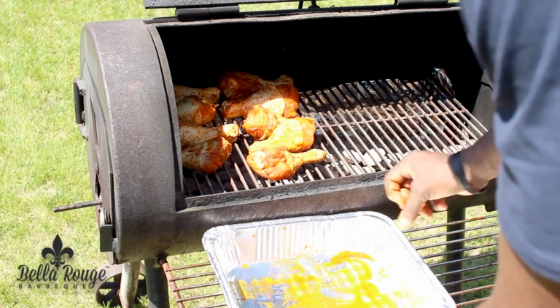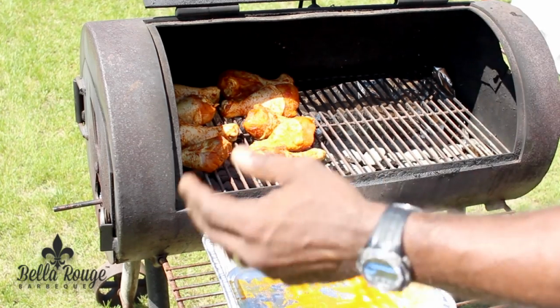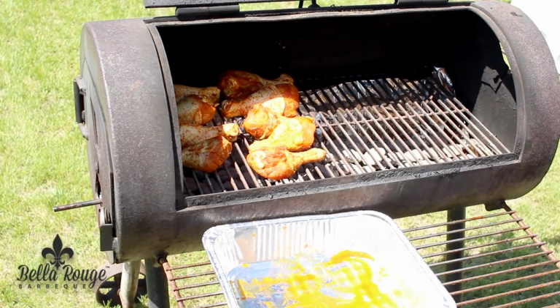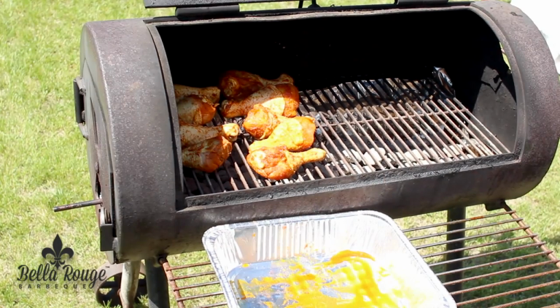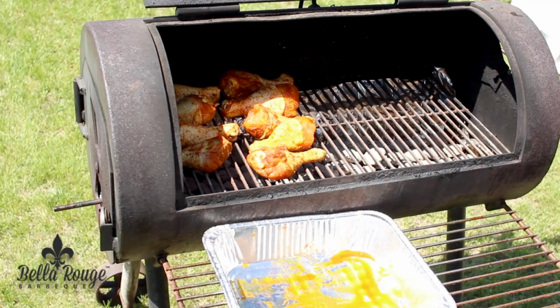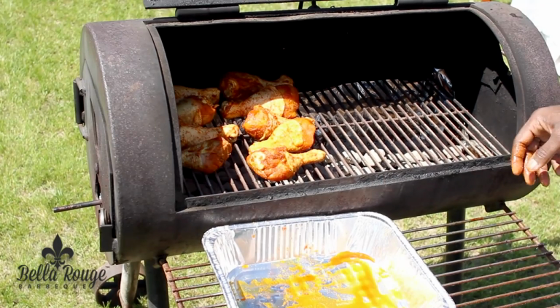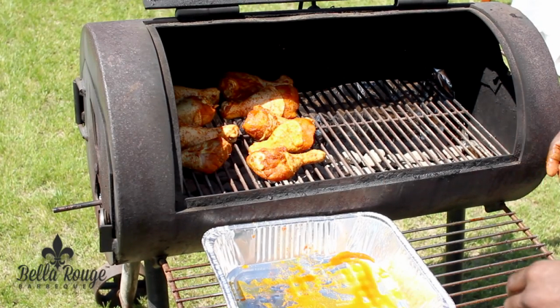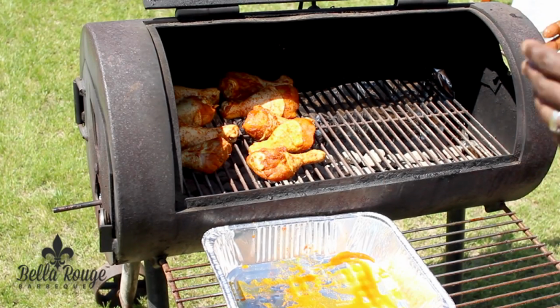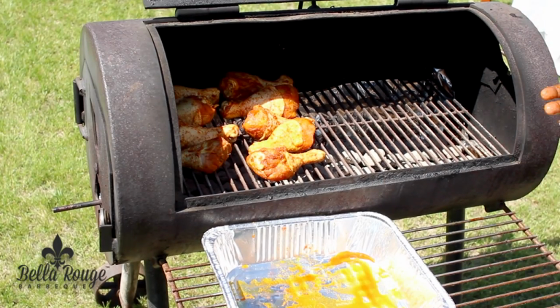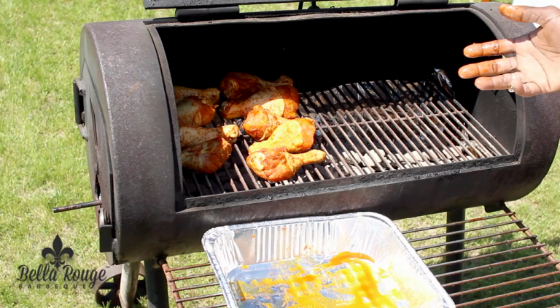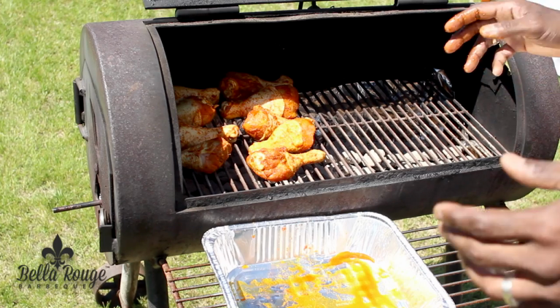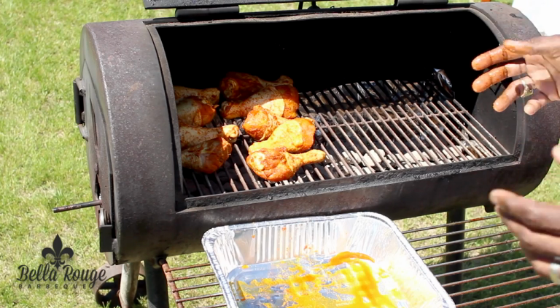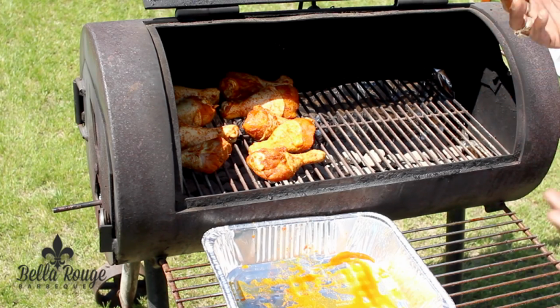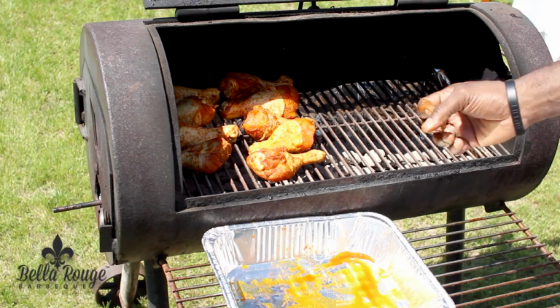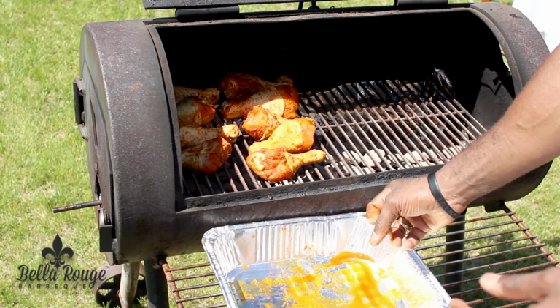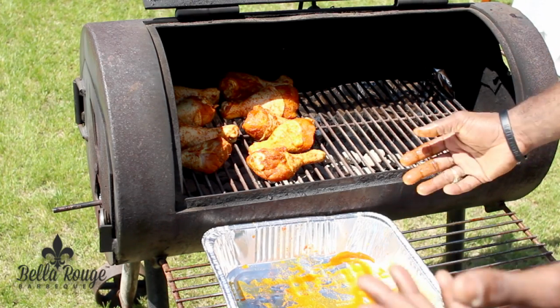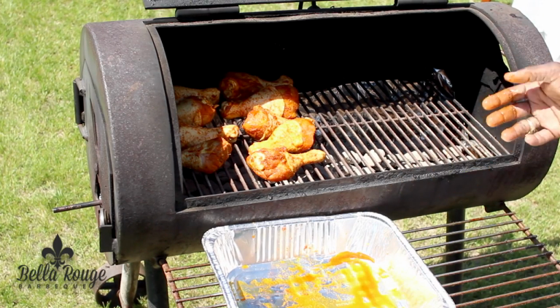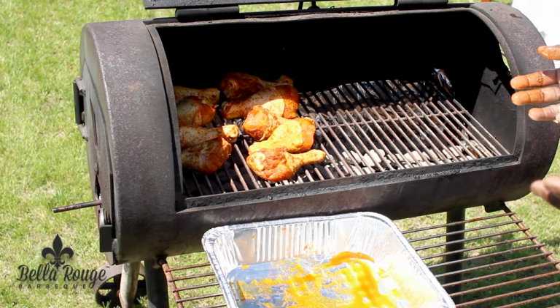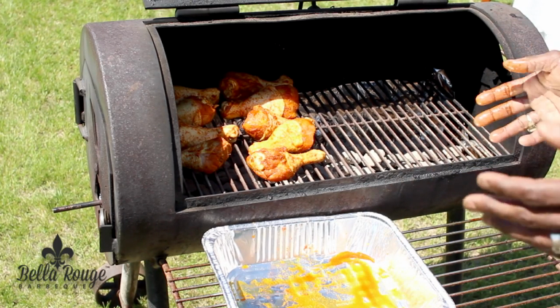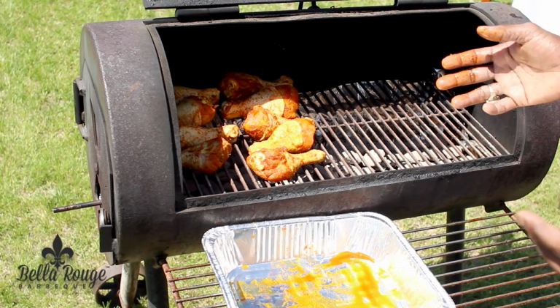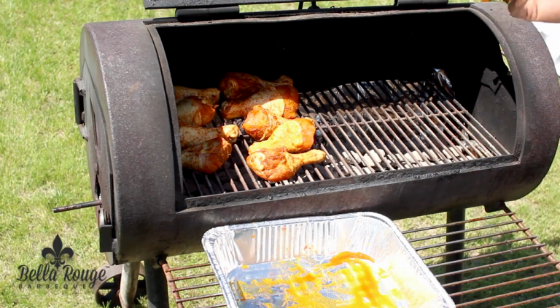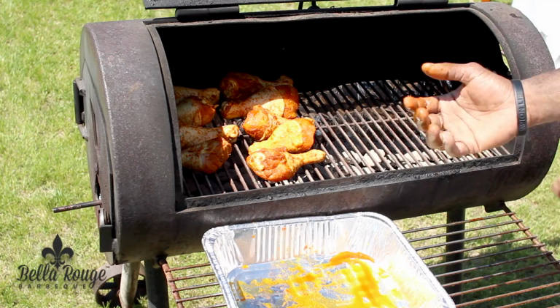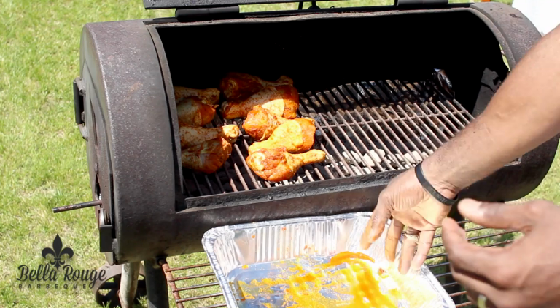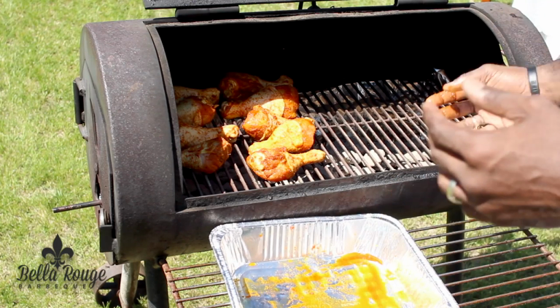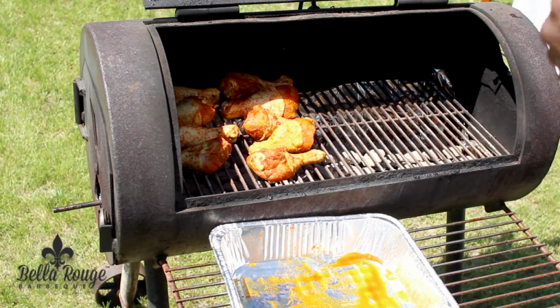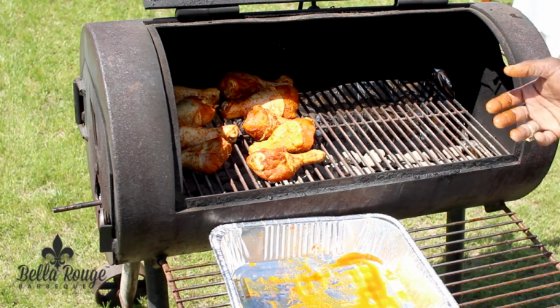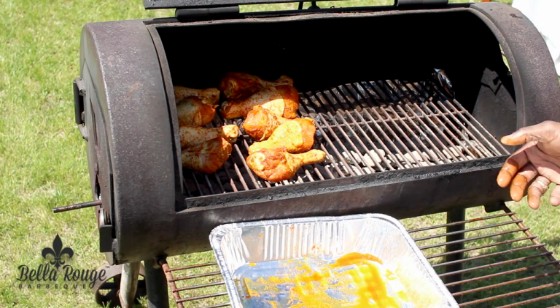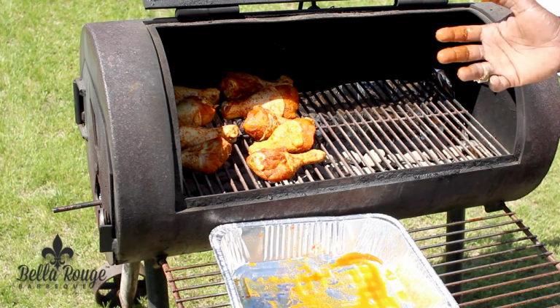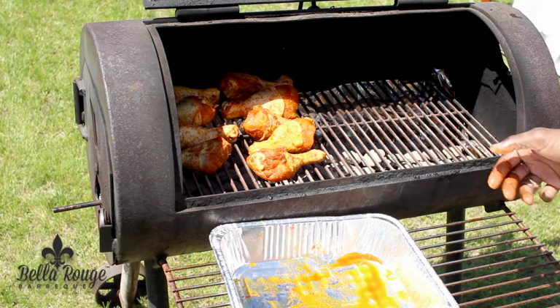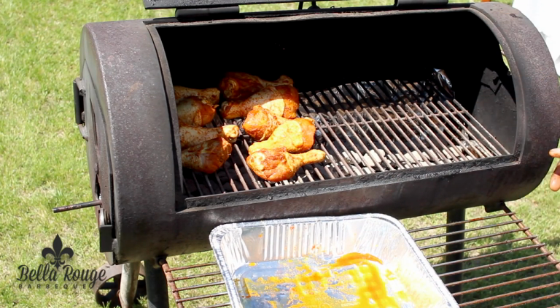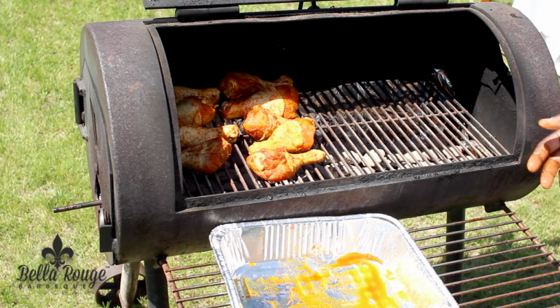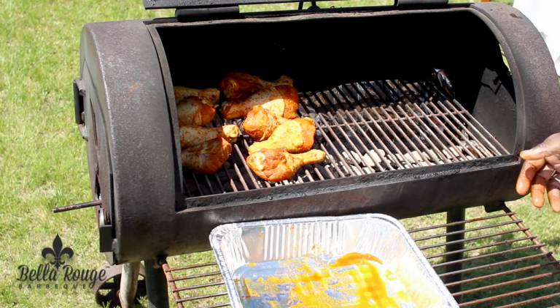Some people use tongs, but for placement and things of that nature it's kind of hard to get to, so you can use your hands. However, you do want to make sure that you wash your hands afterwards because chicken carries things like salmonella, and that's not good for you.